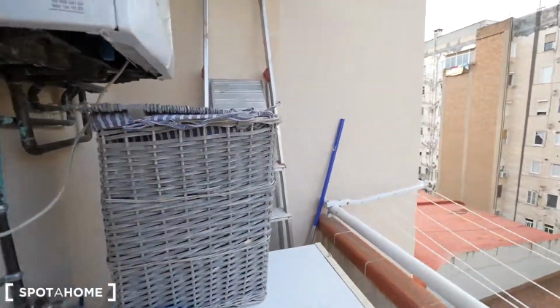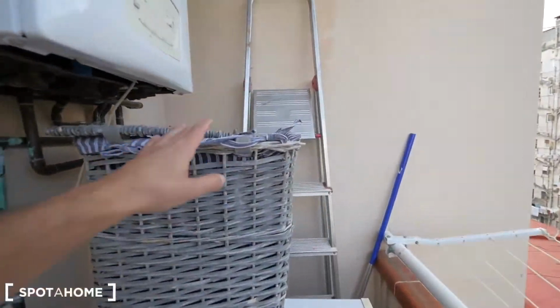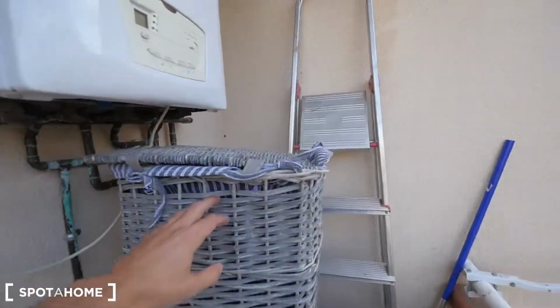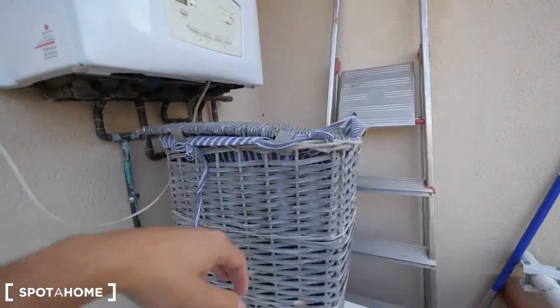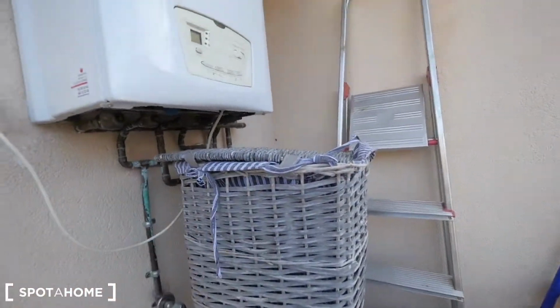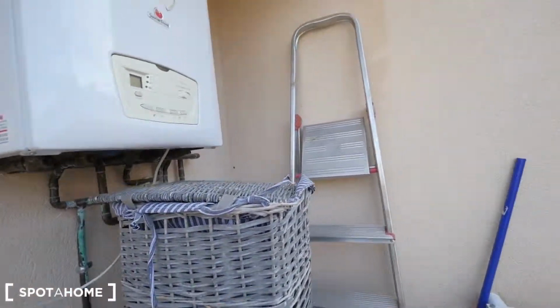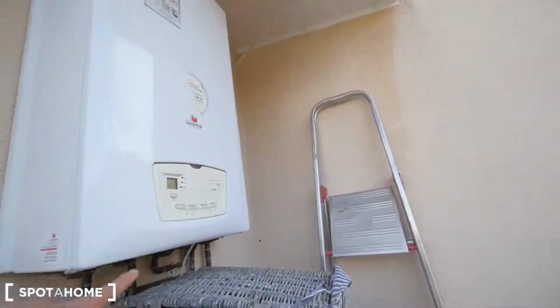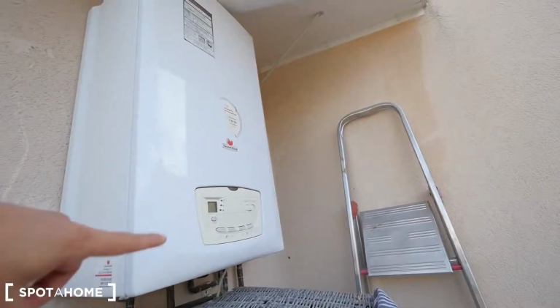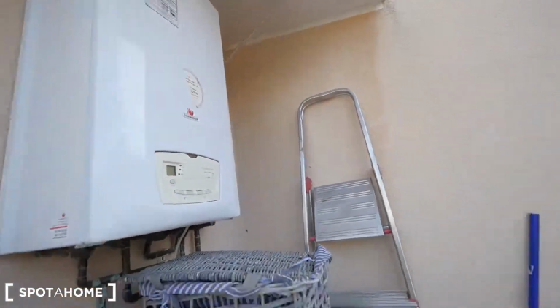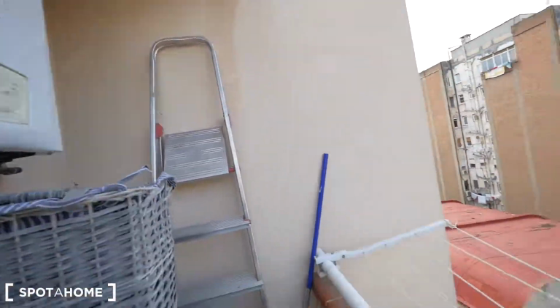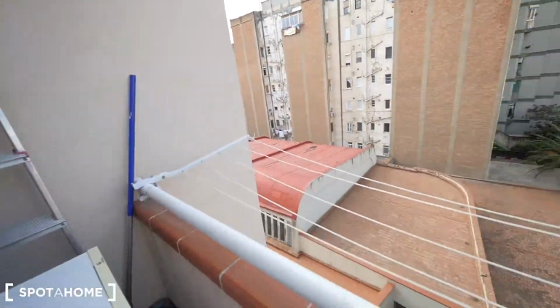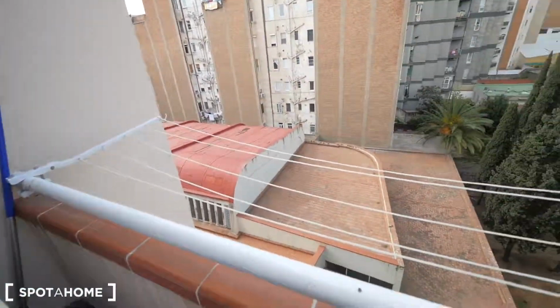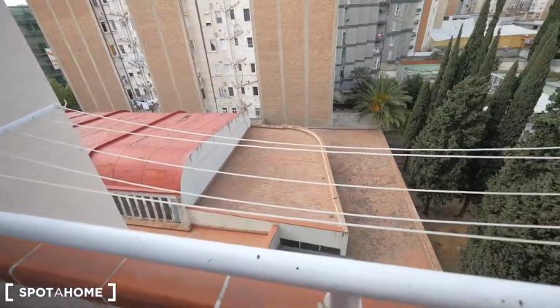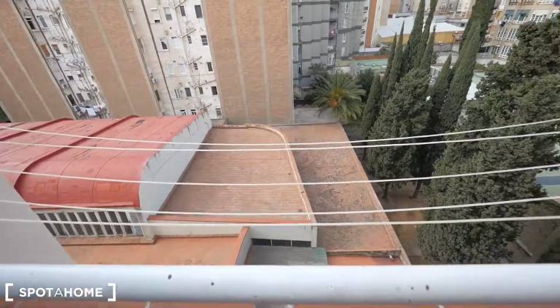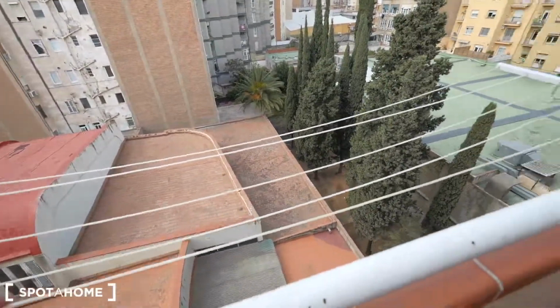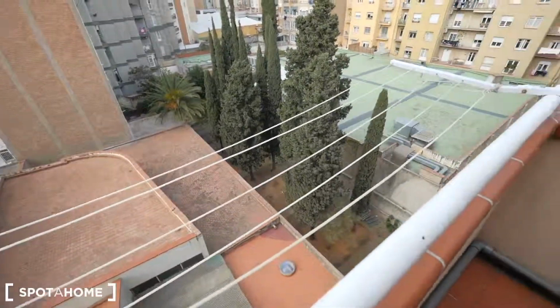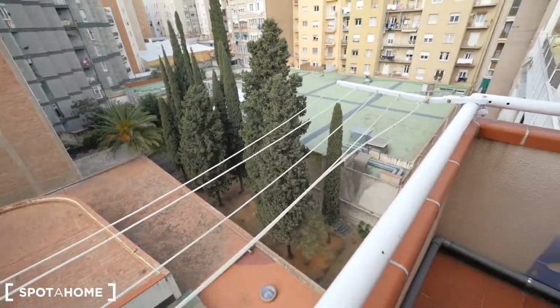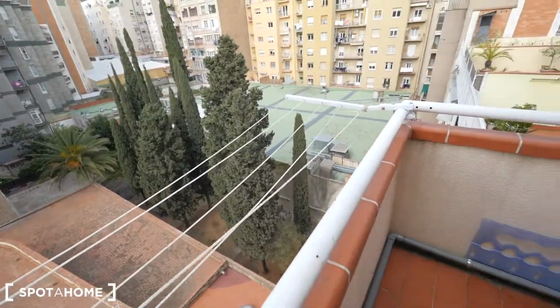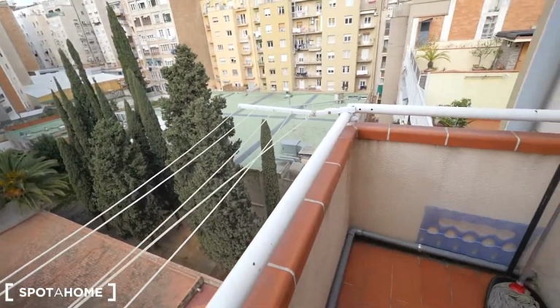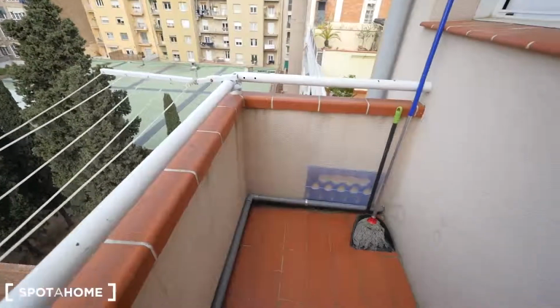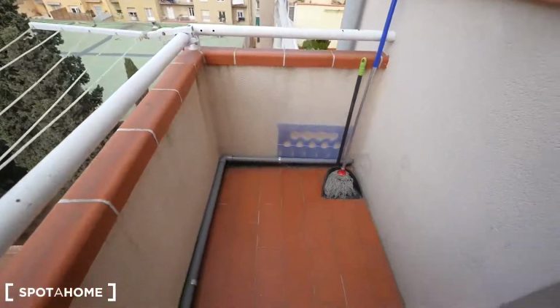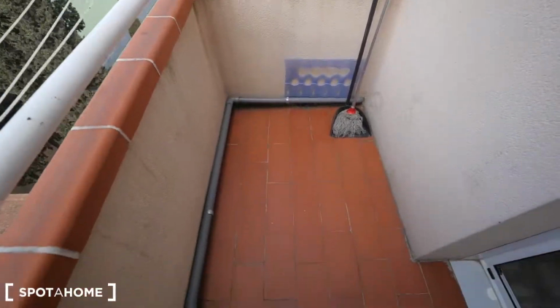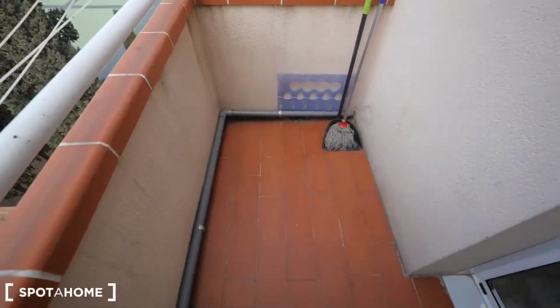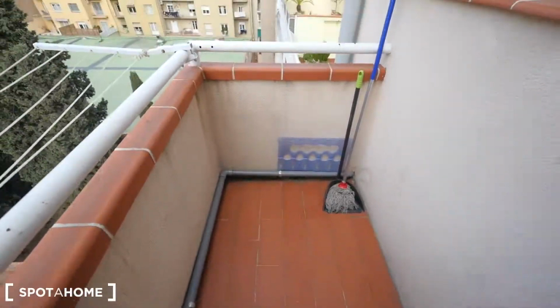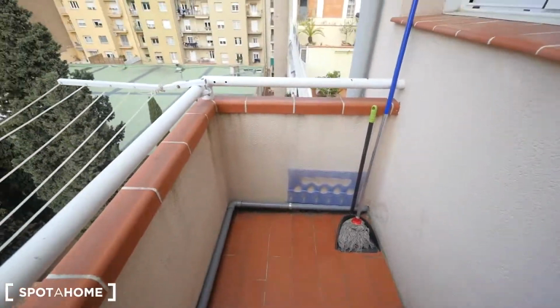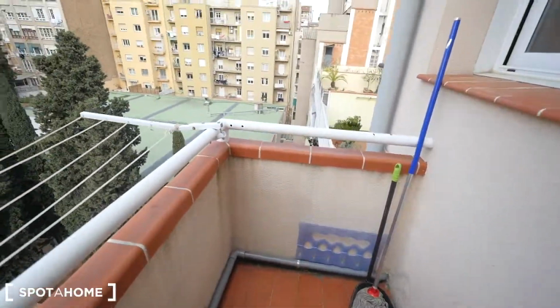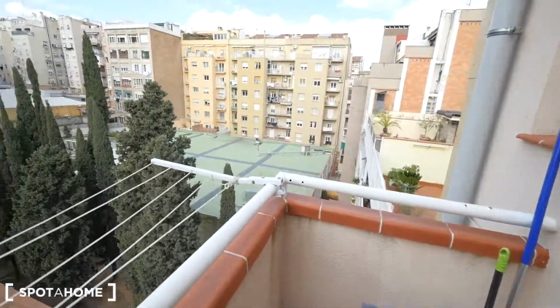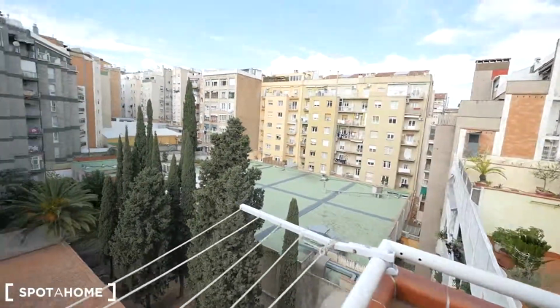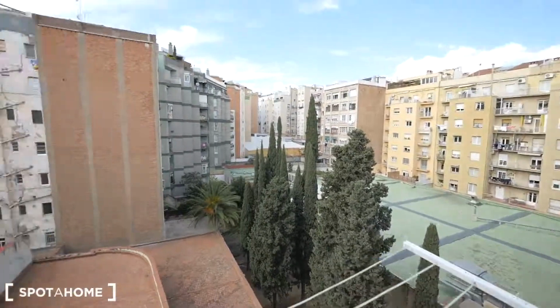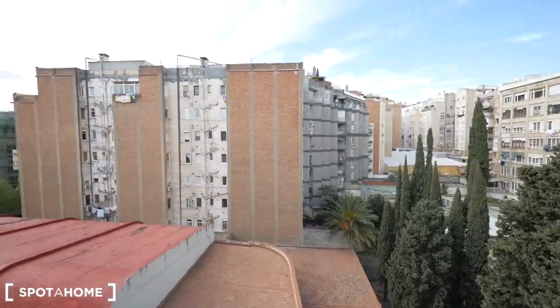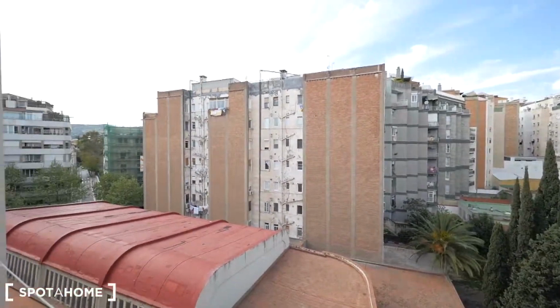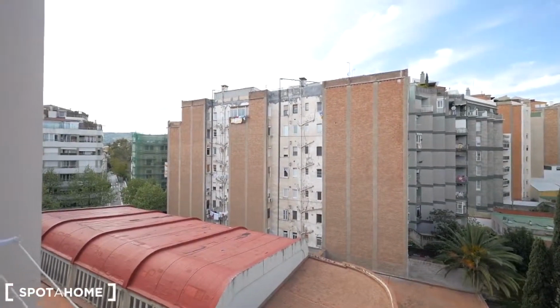Also the box for the laundry, stairs, gas. And here outside you can dry your clothes — it's a small balcony but it's nice, also looking to the same courtyard.